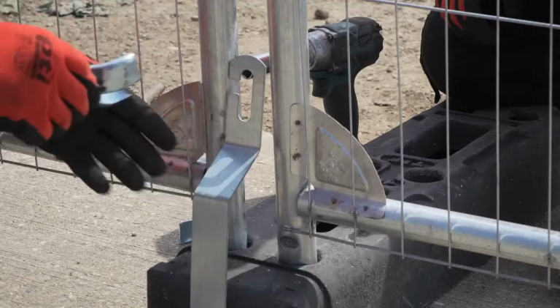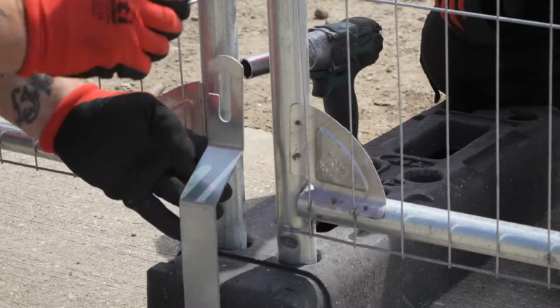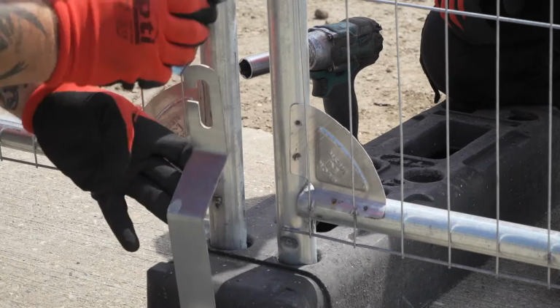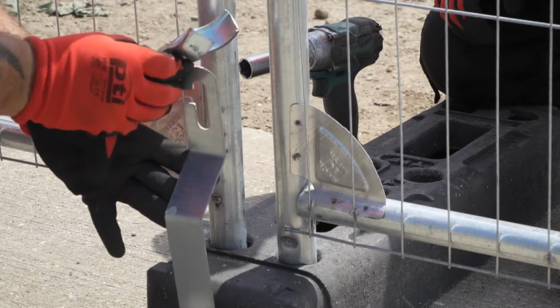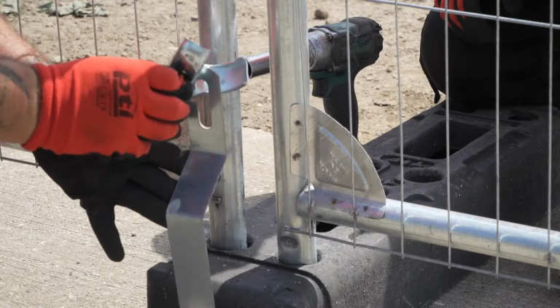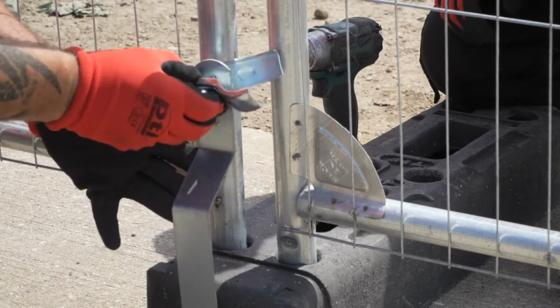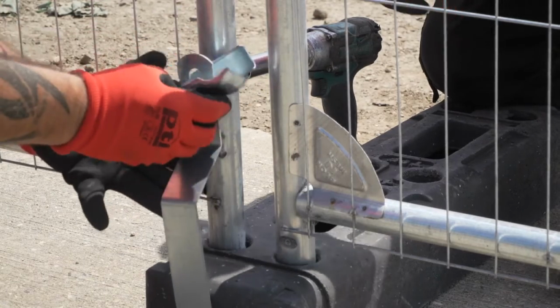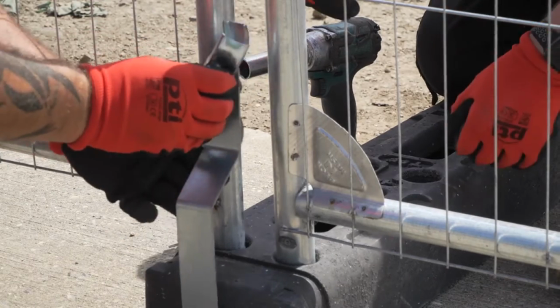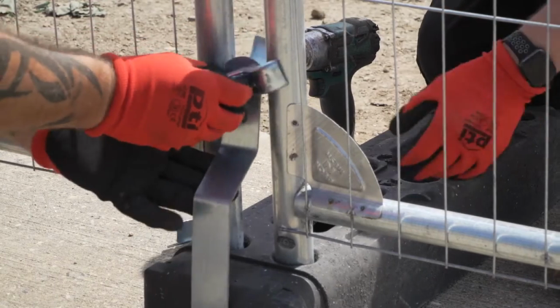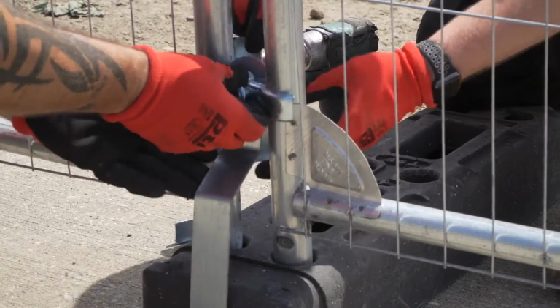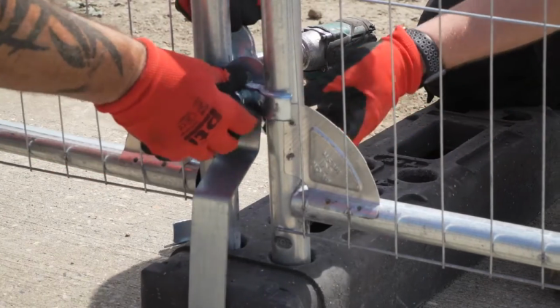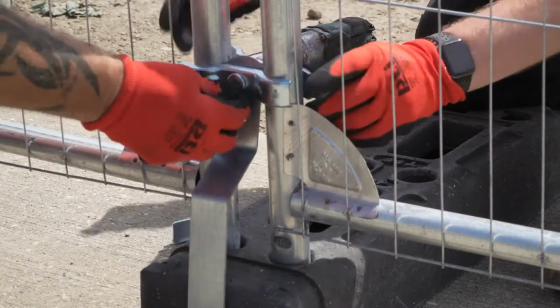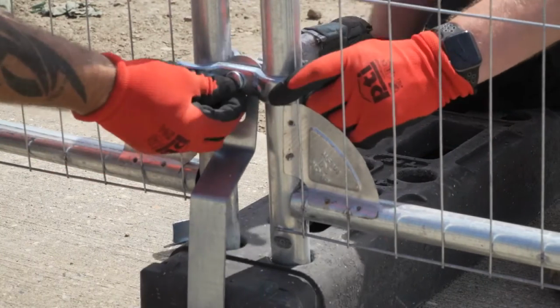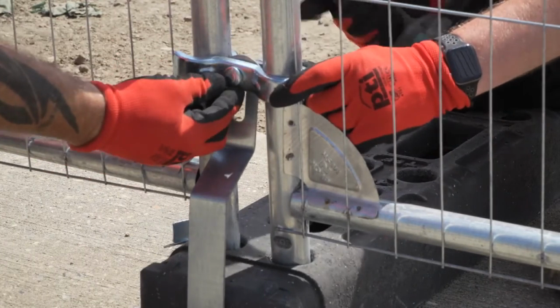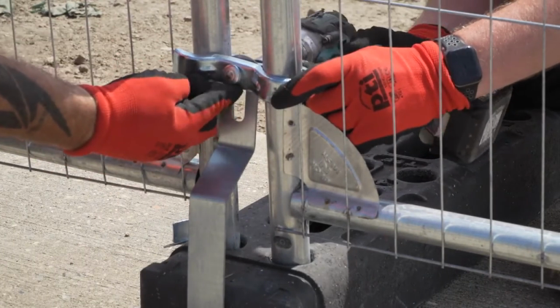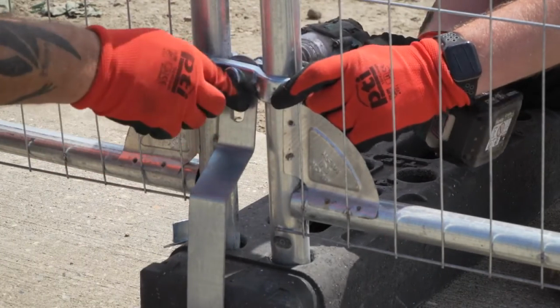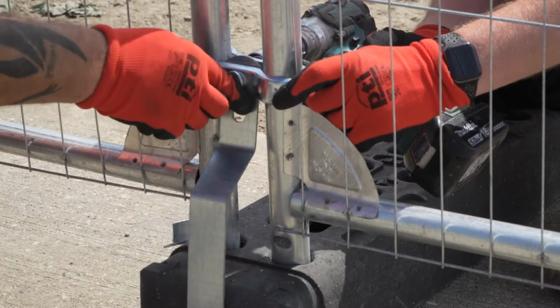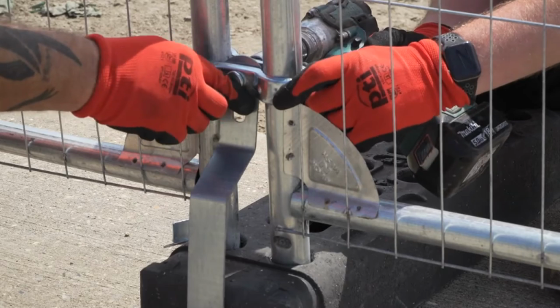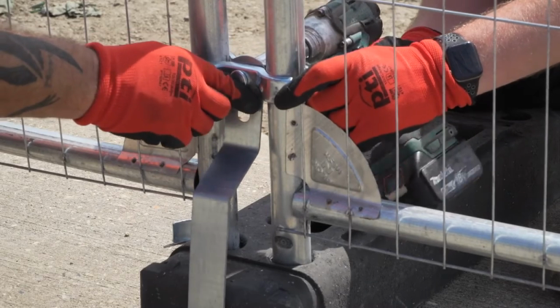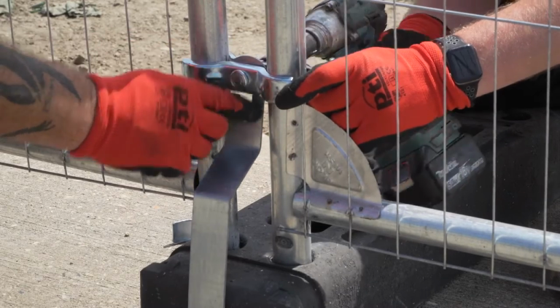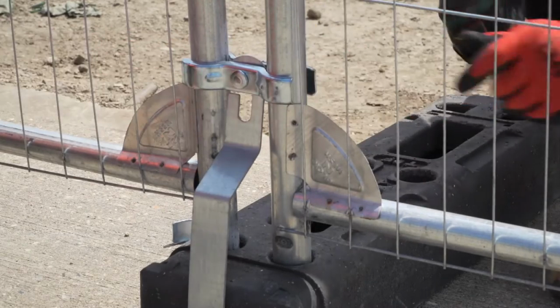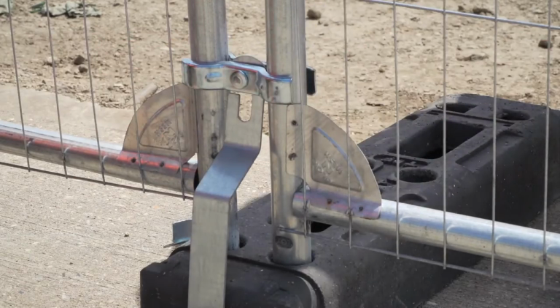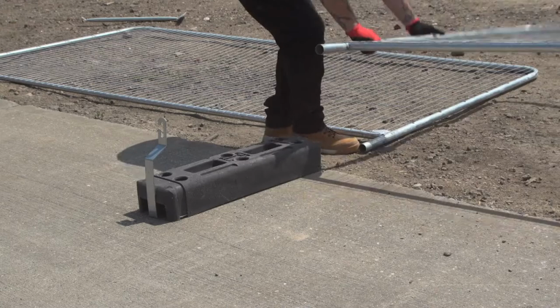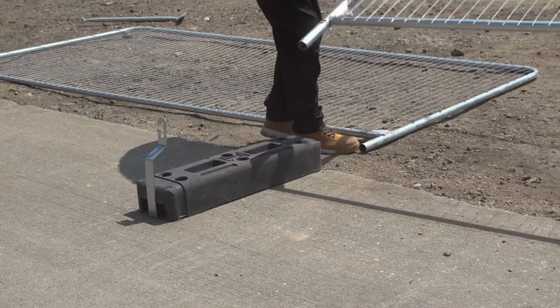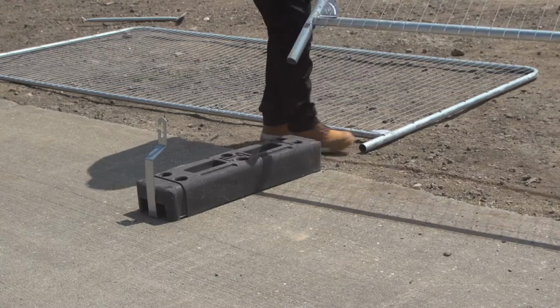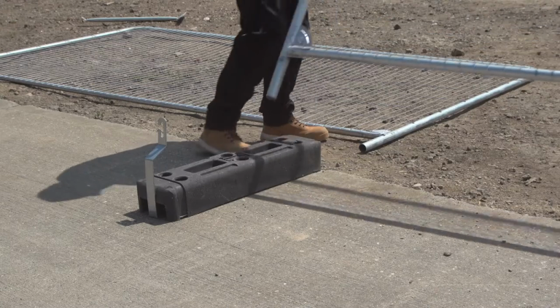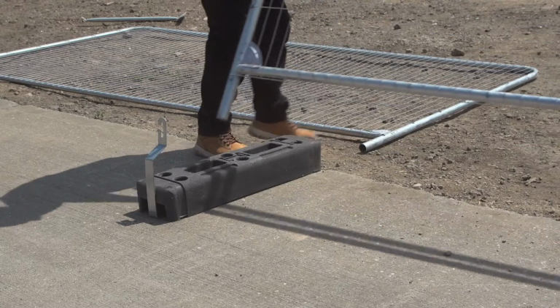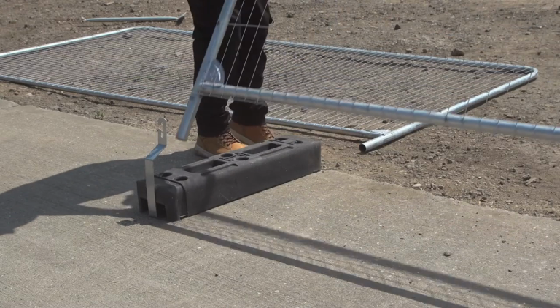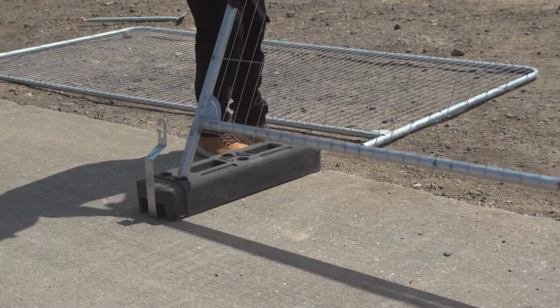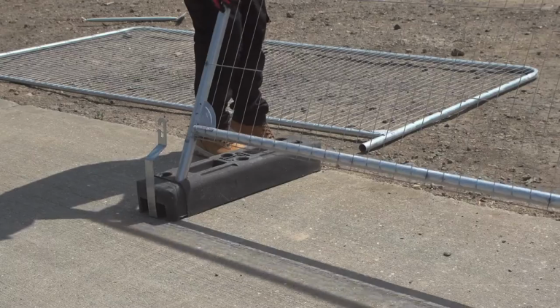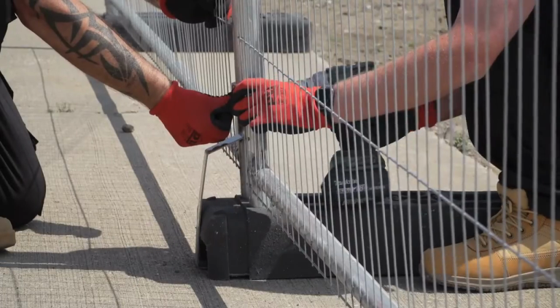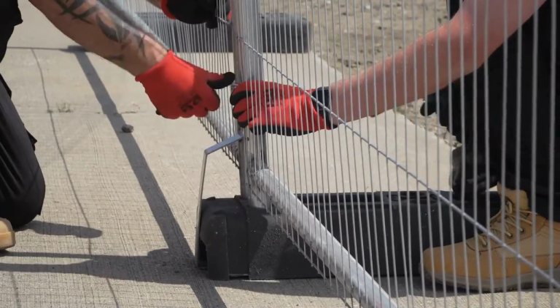Reattach the coupler plate and nut and tighten to secure the anti-lift device. Repeat along the fence line until installation is complete.